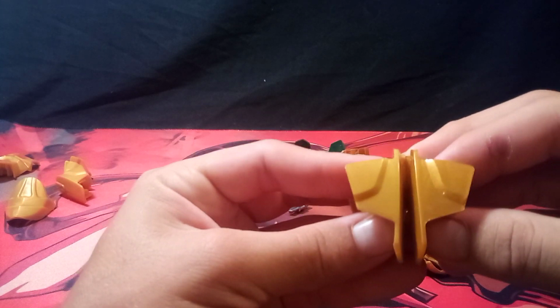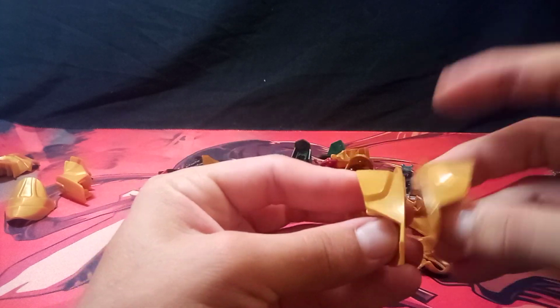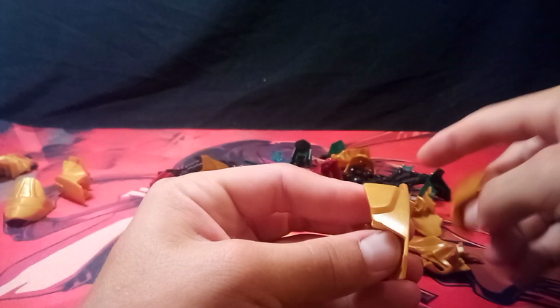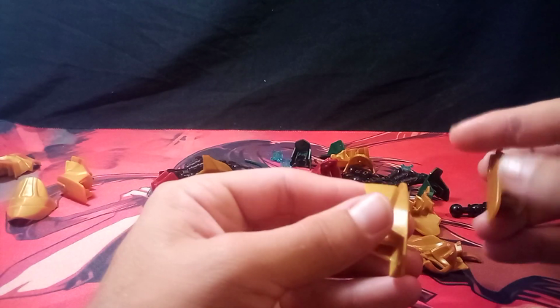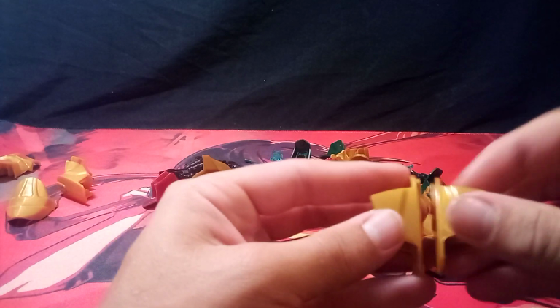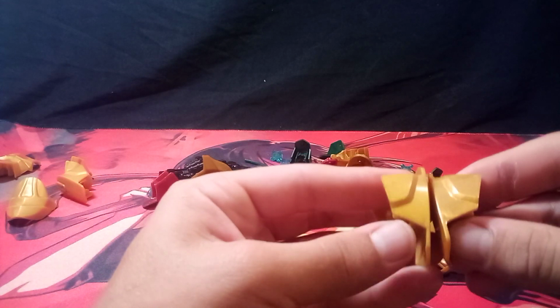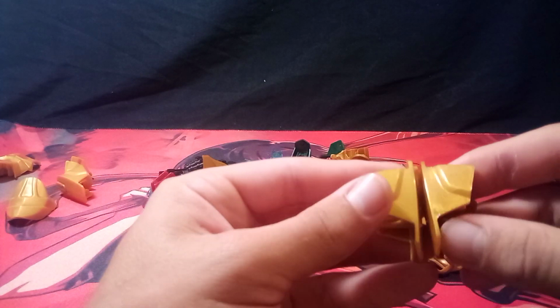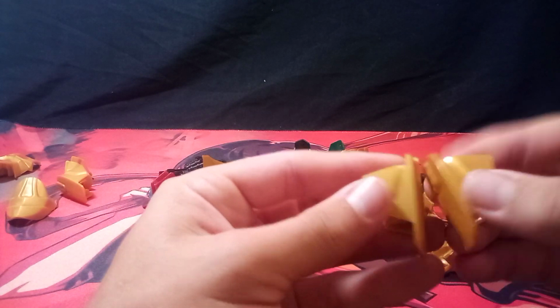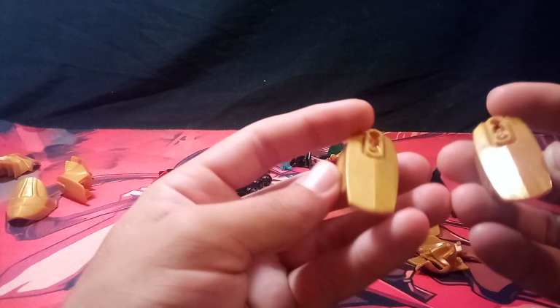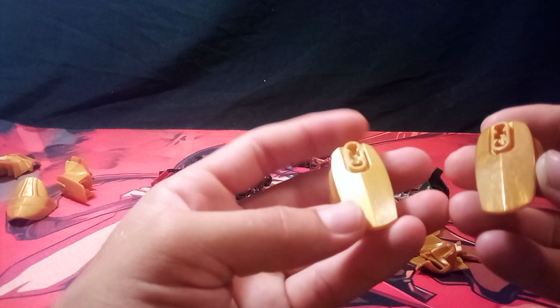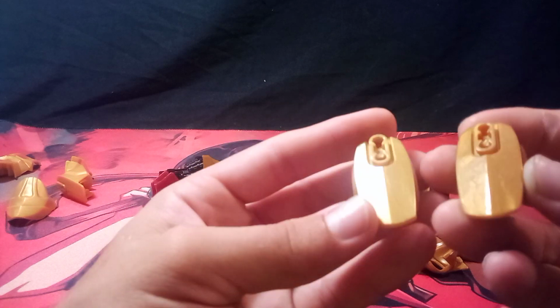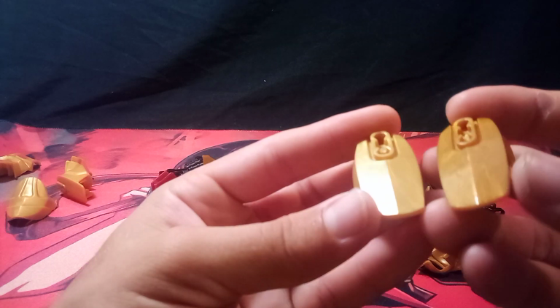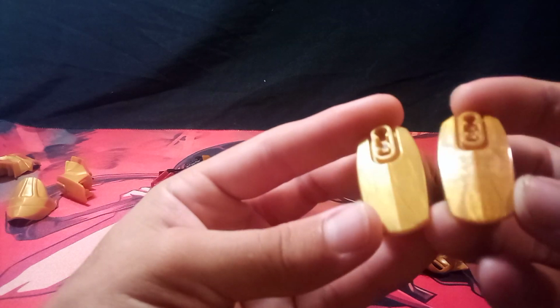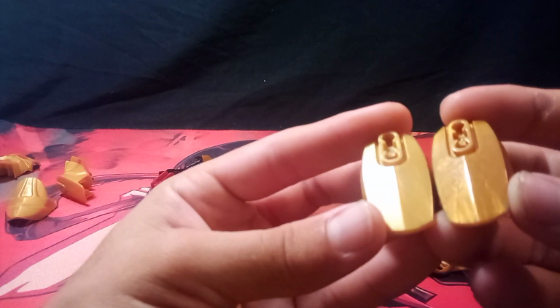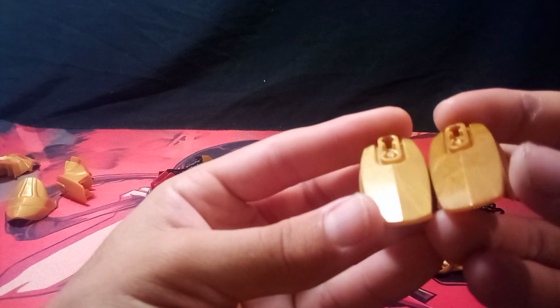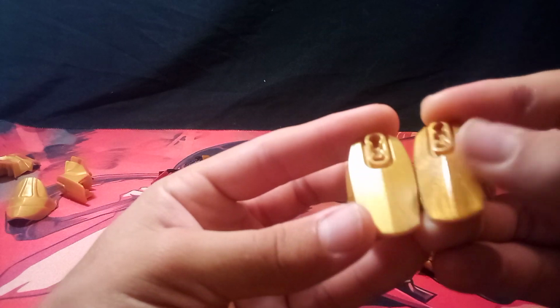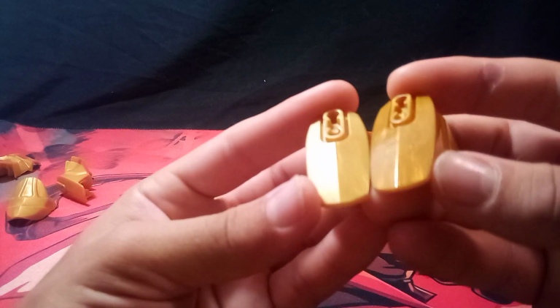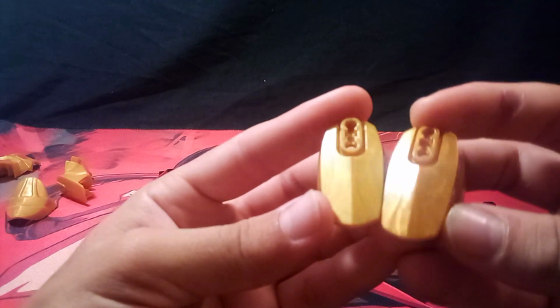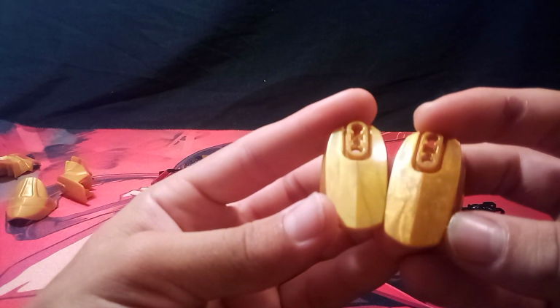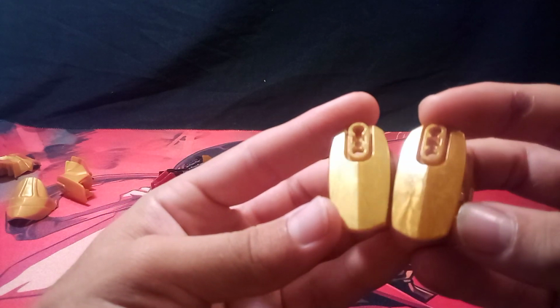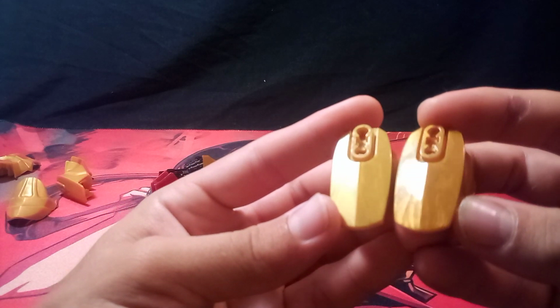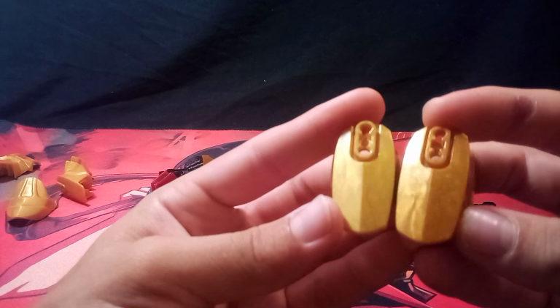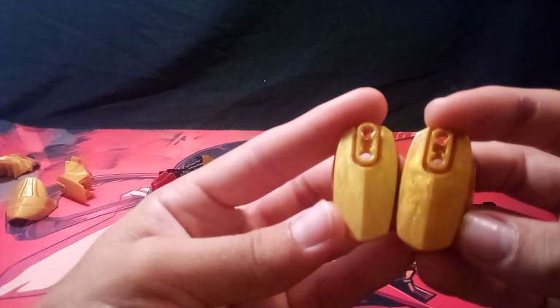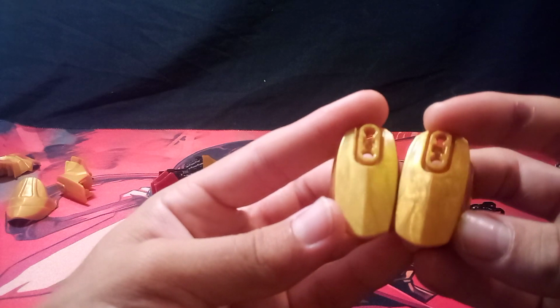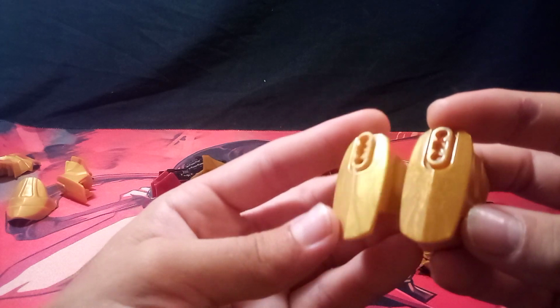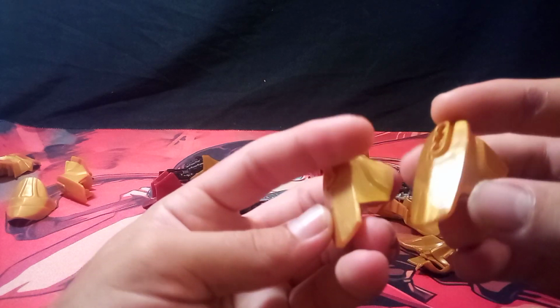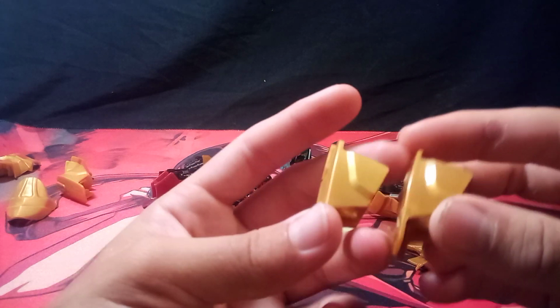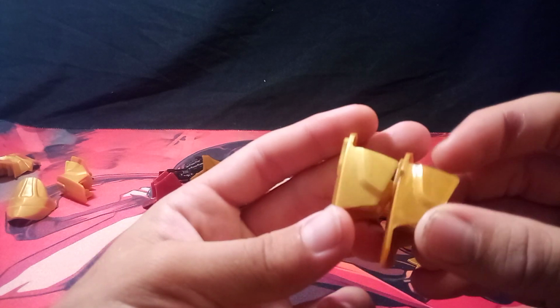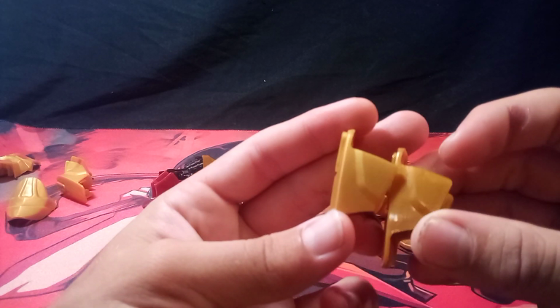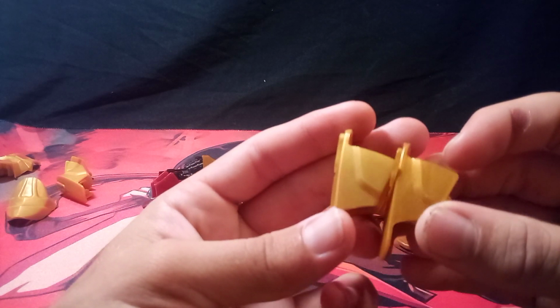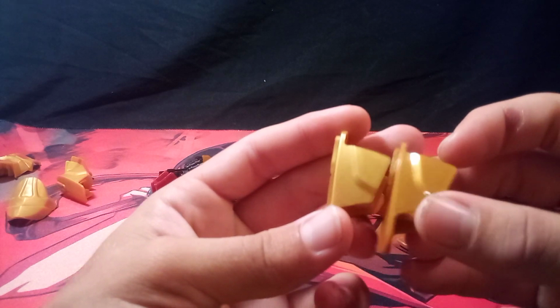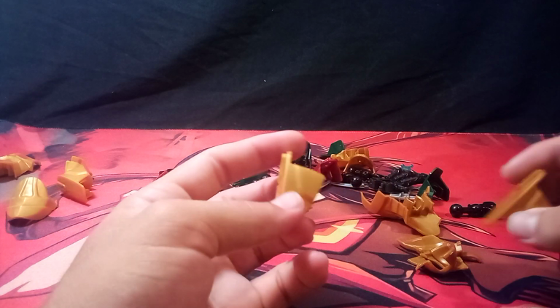The parts on here are surprisingly more metallic looking than on the official. Wait — you see that? That's honestly kind of crazy.